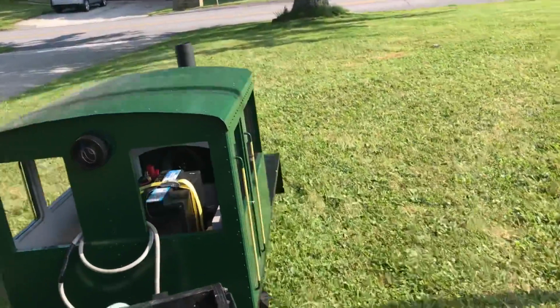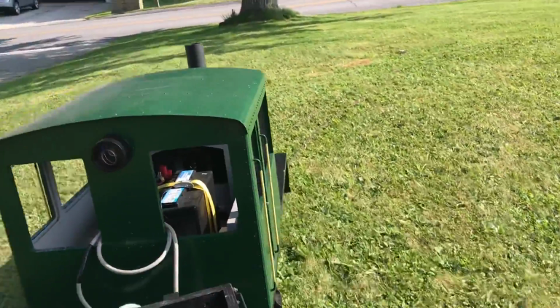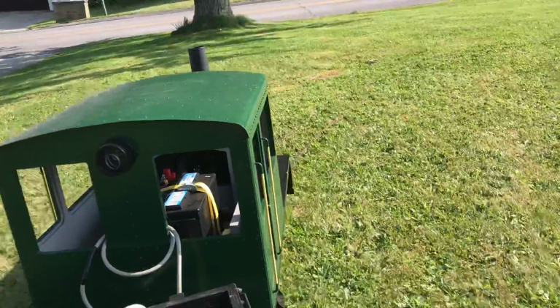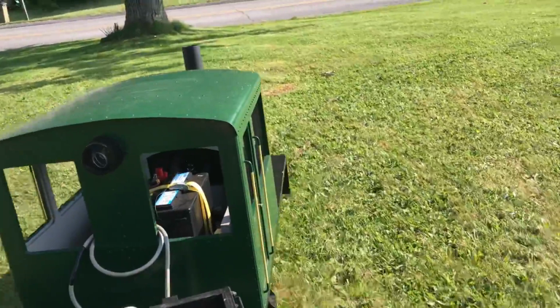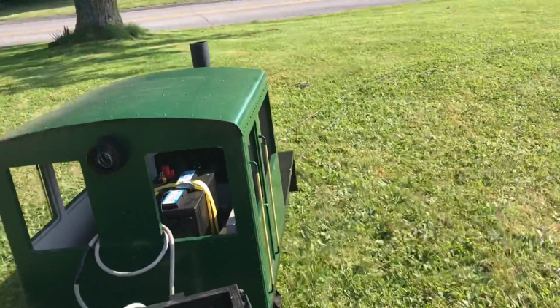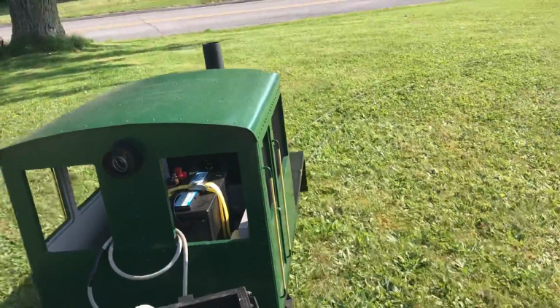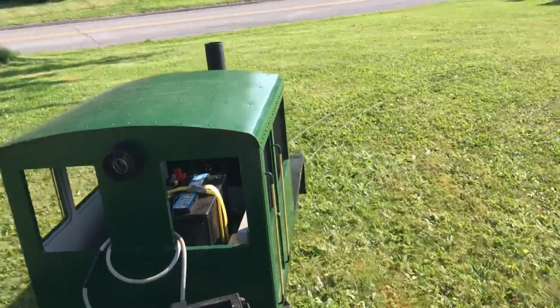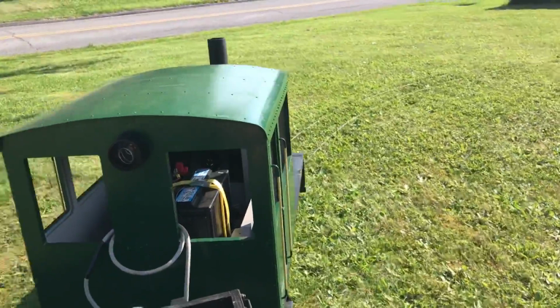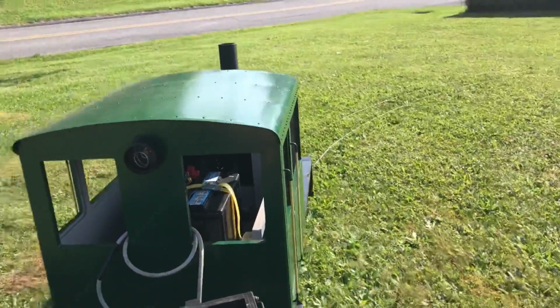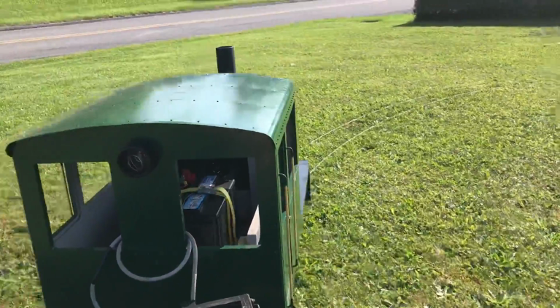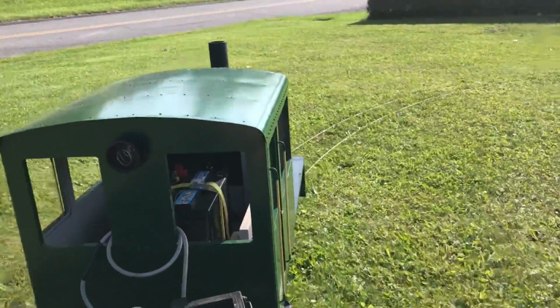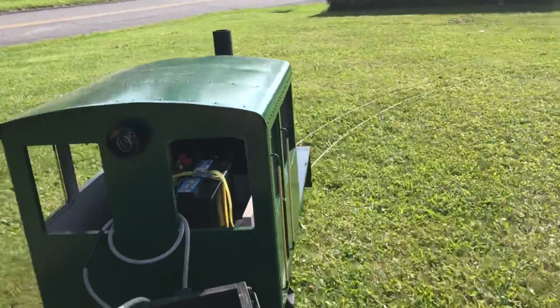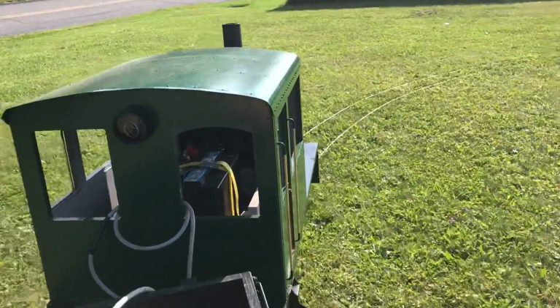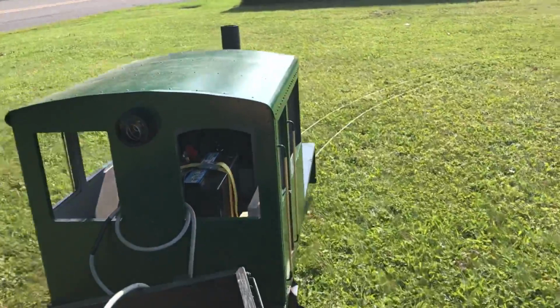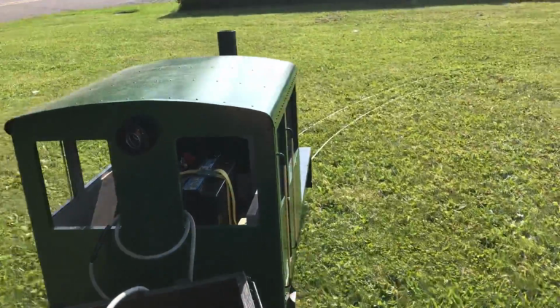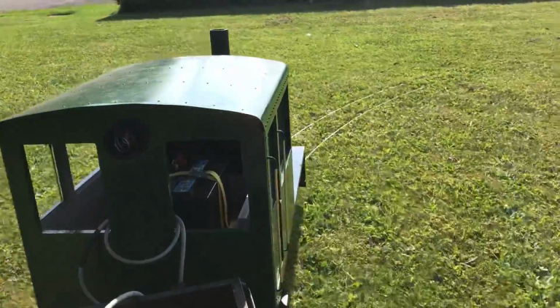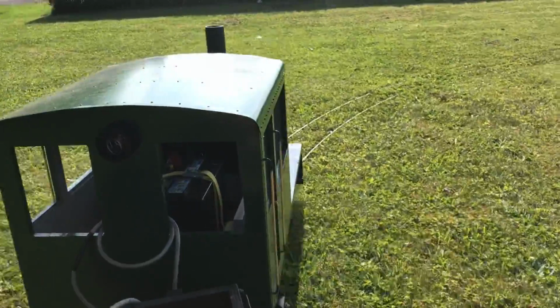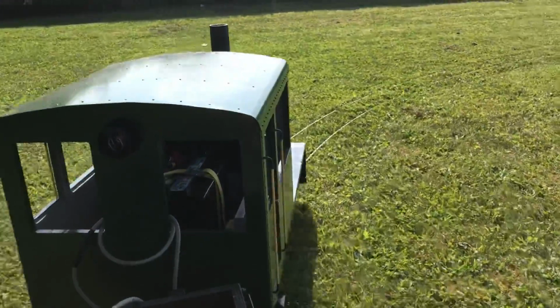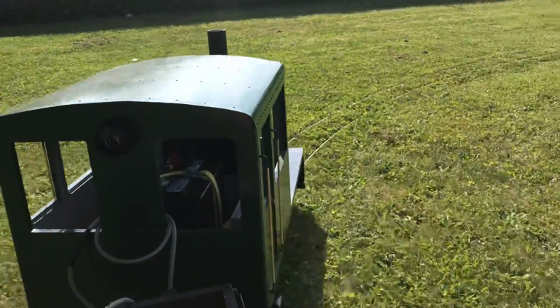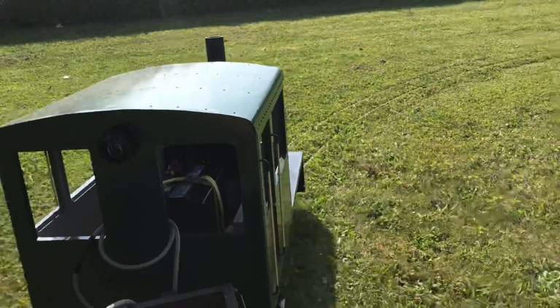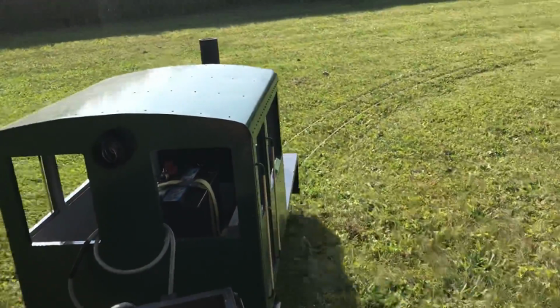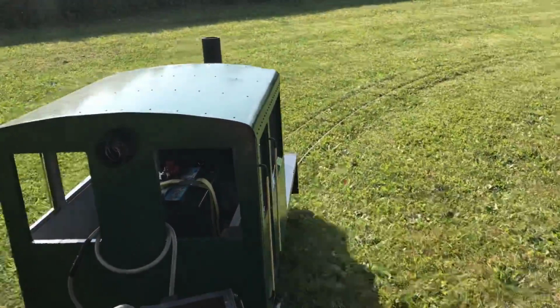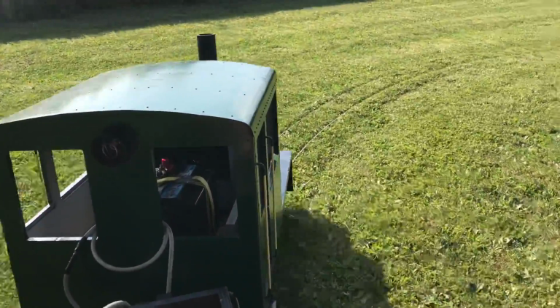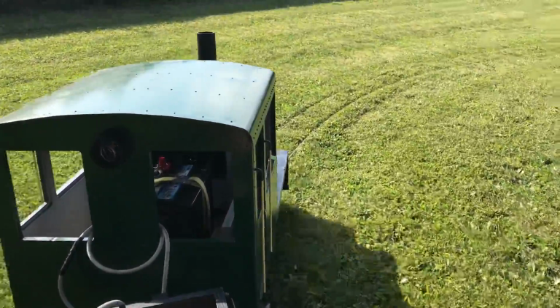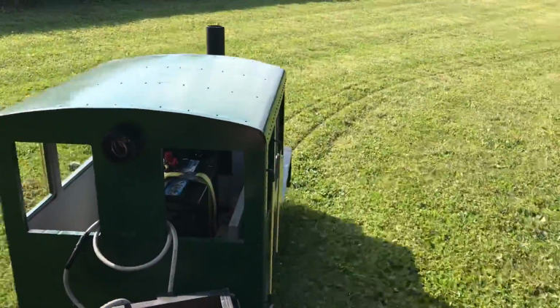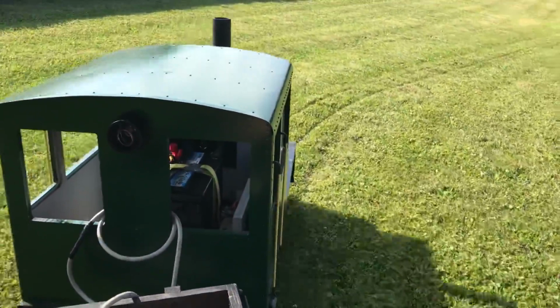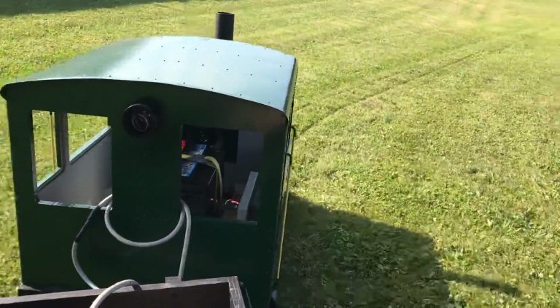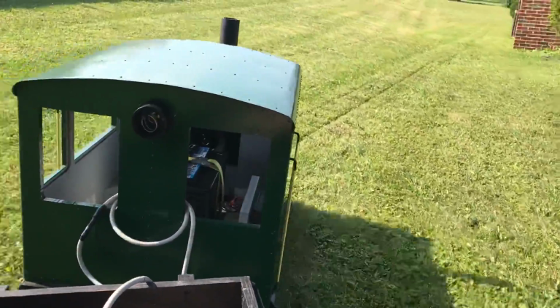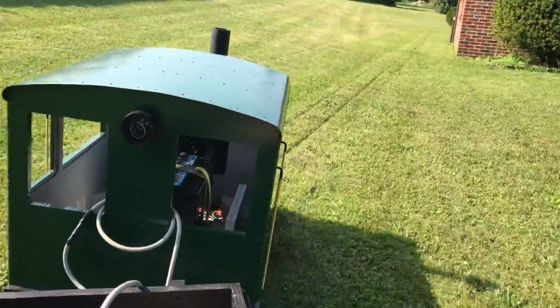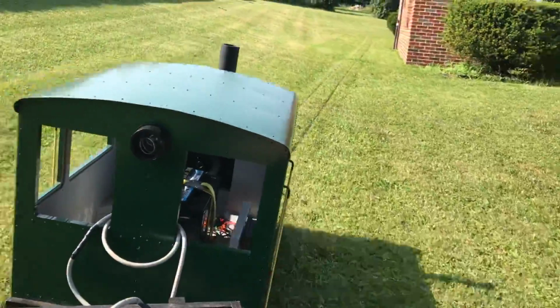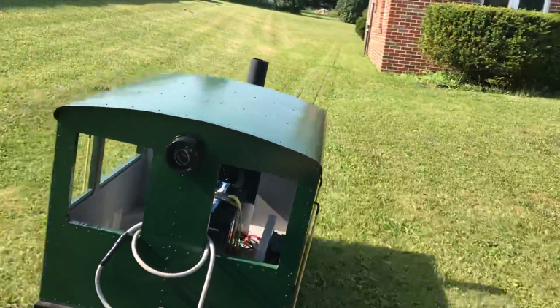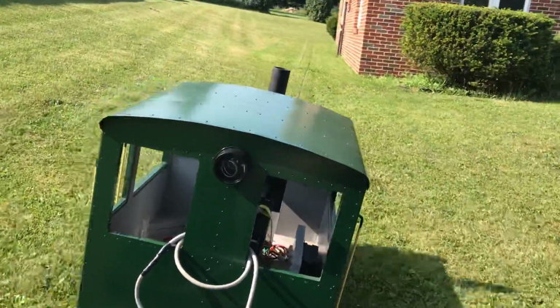The kids tell me I've got to really watch this bank here. Then I've got to give her some juice because otherwise she won't make the hill. Here we go — up the hill. We made it.